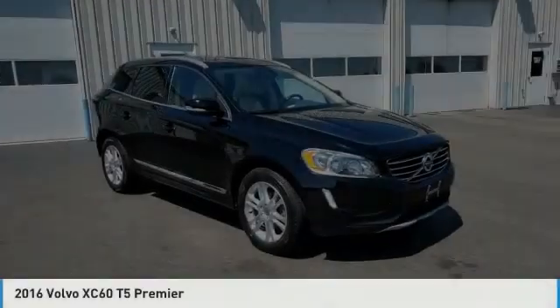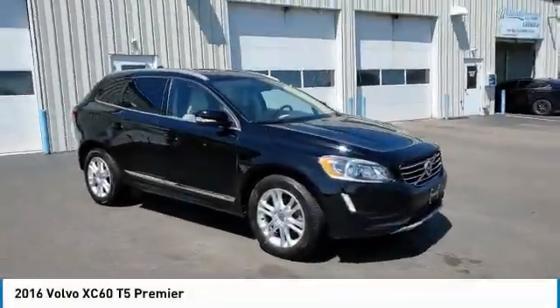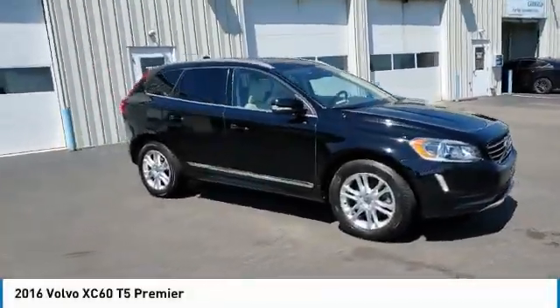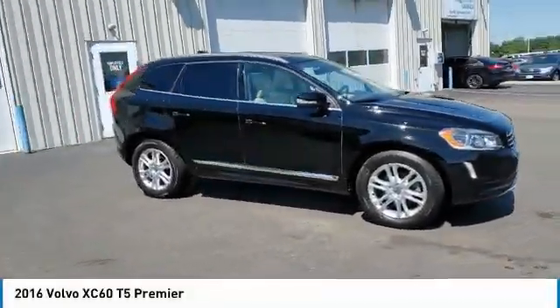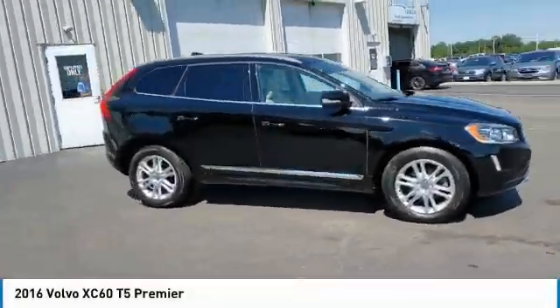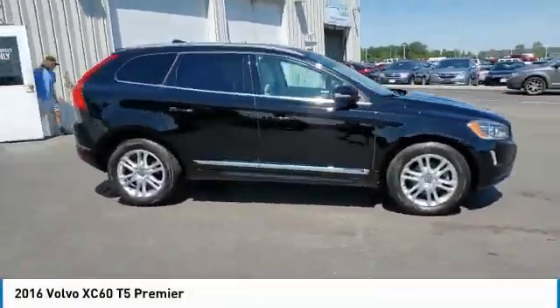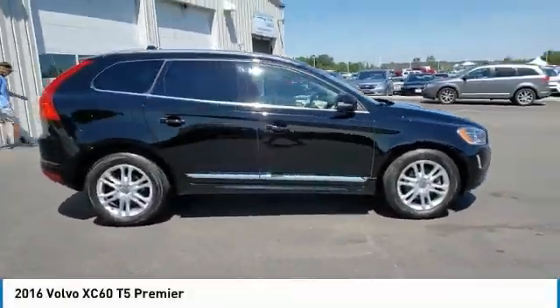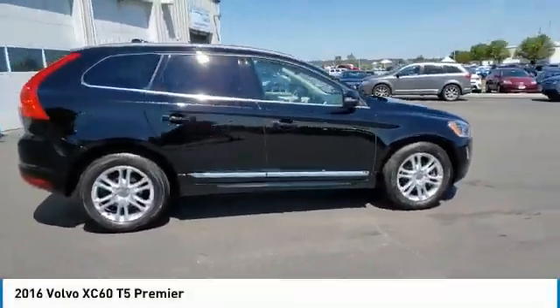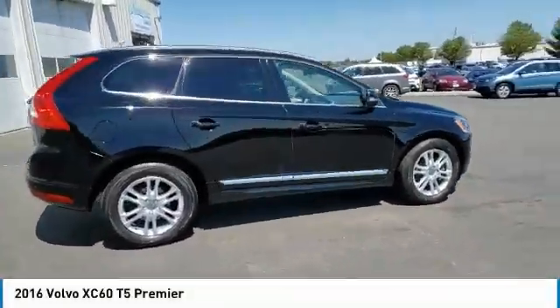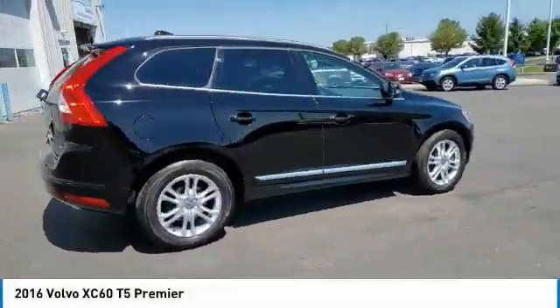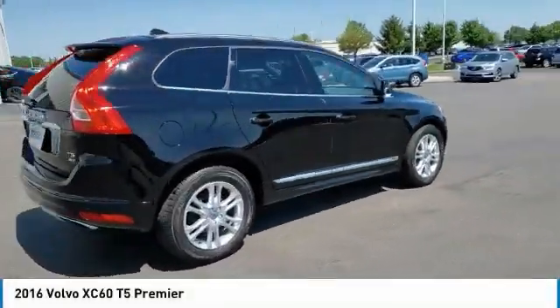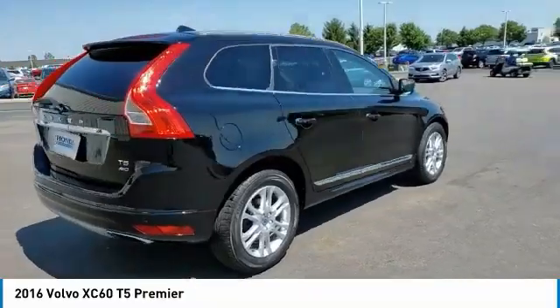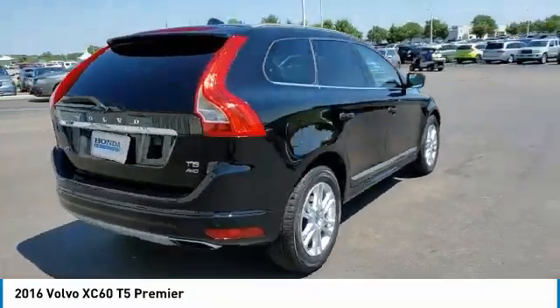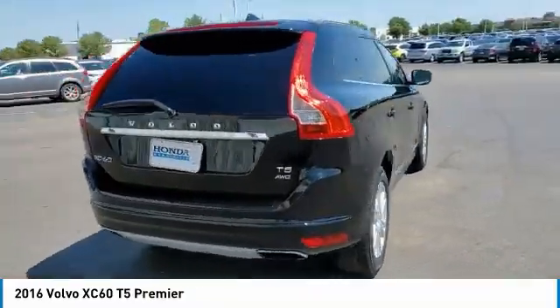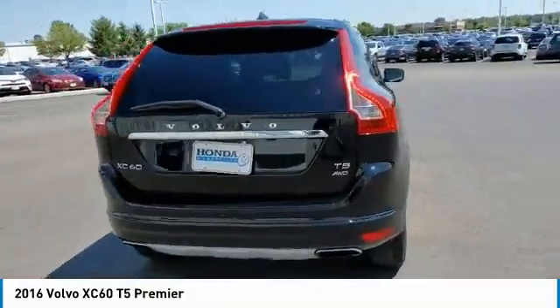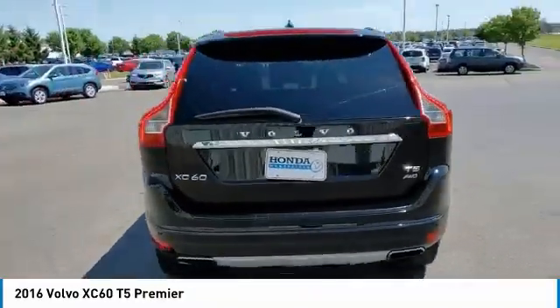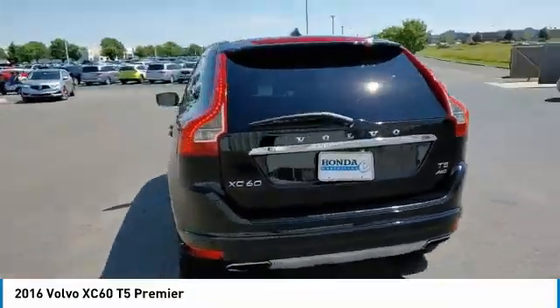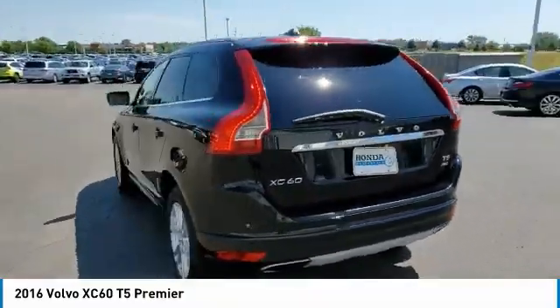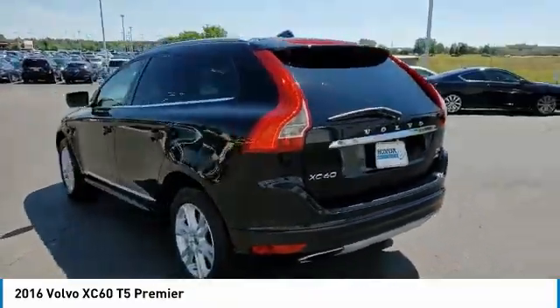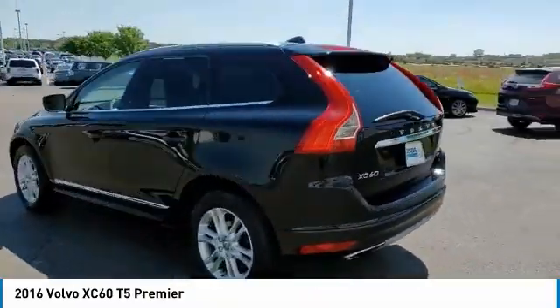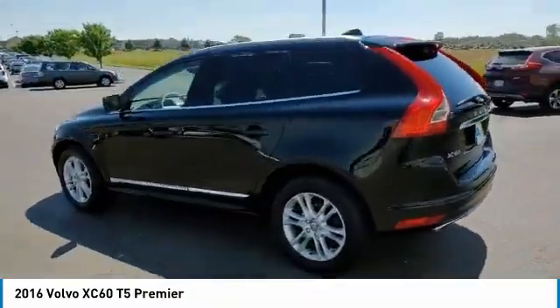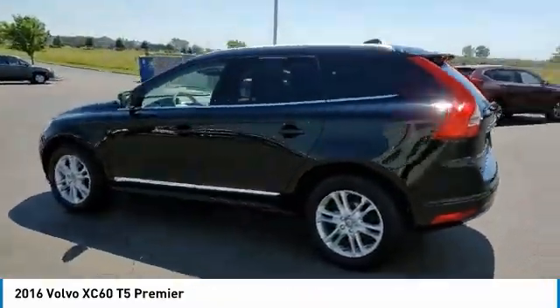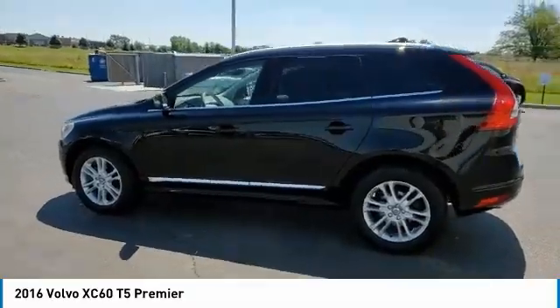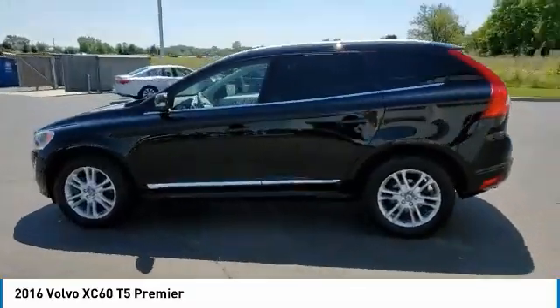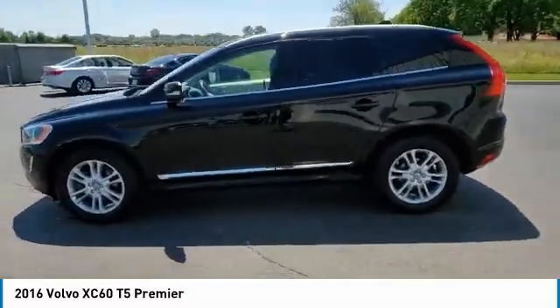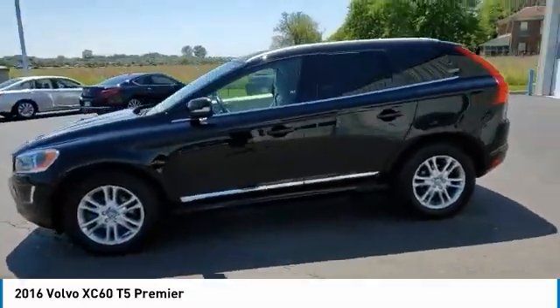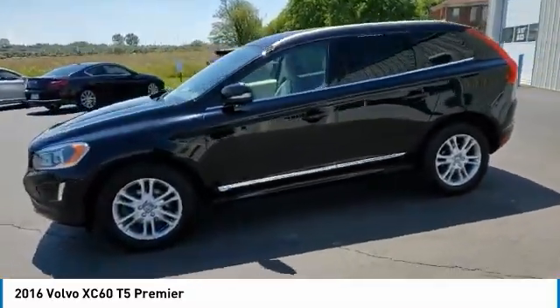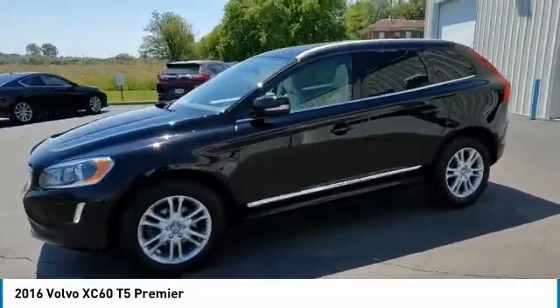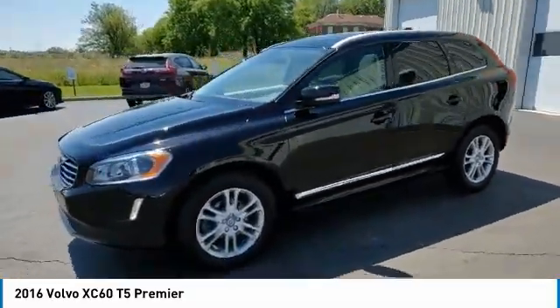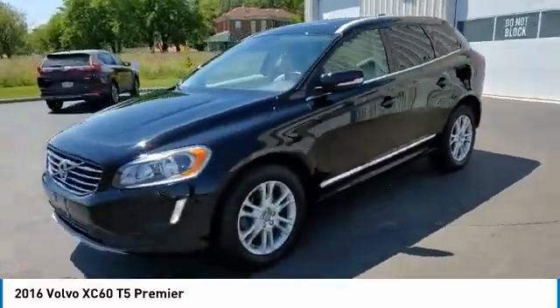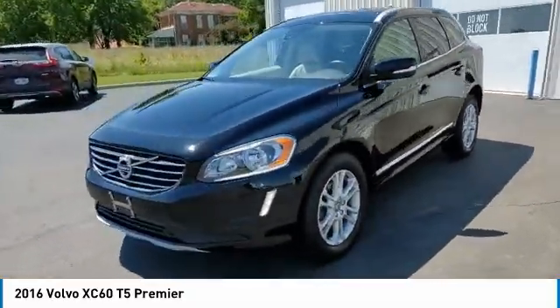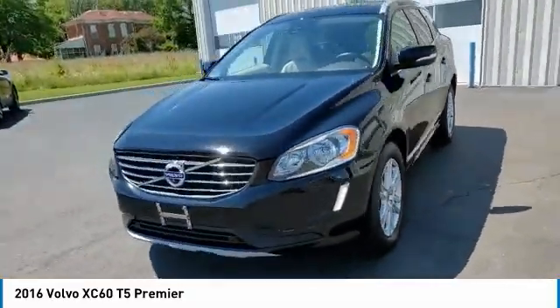Come test drive the 2016 XC60. From sidewalks to pathways in the blink of an eye, the XC60 was named a Consumer's Digest Best Buy in the Cars, Pickups, Minivans, SUVs, and Hybrids category.